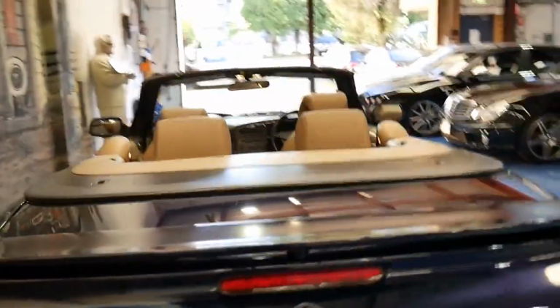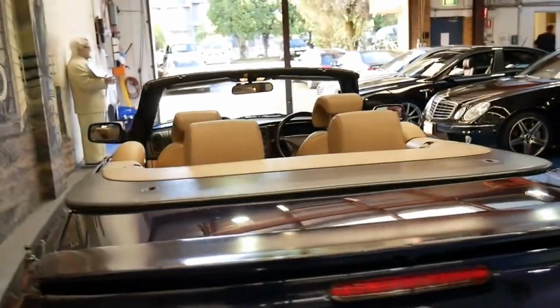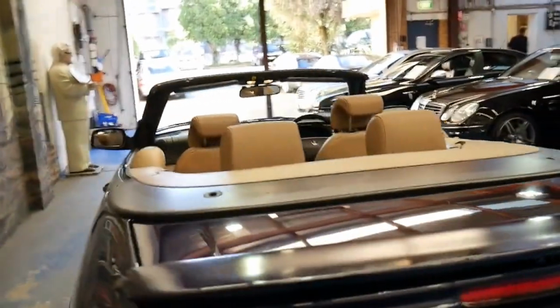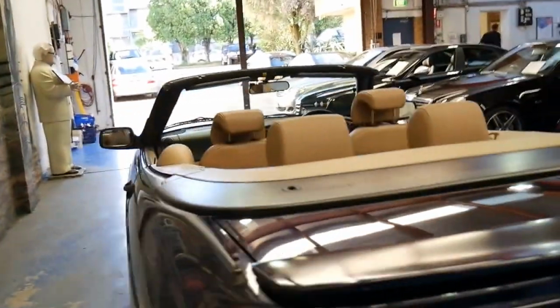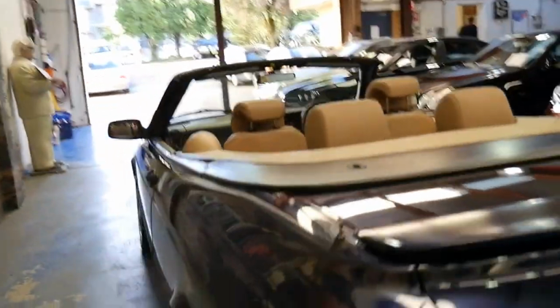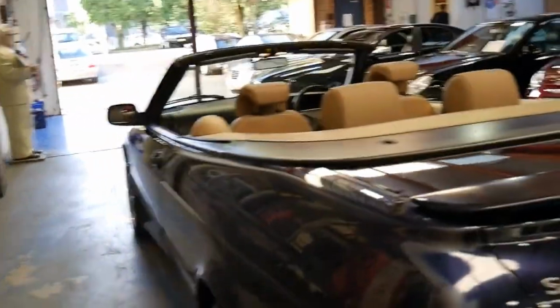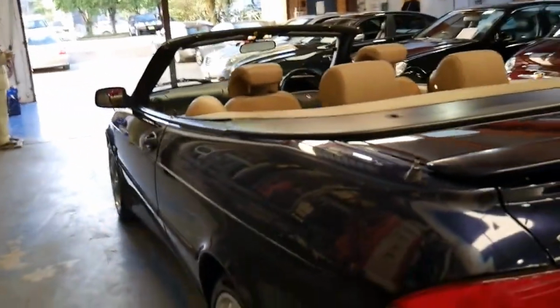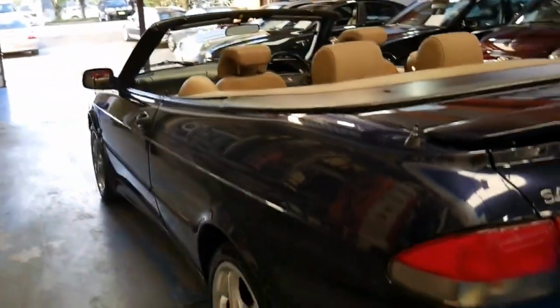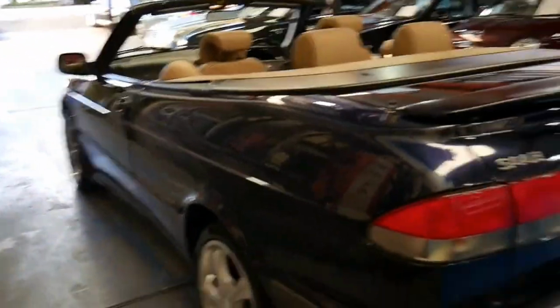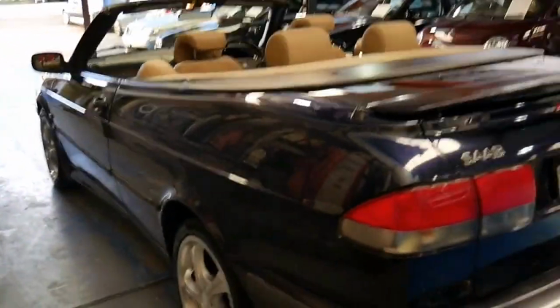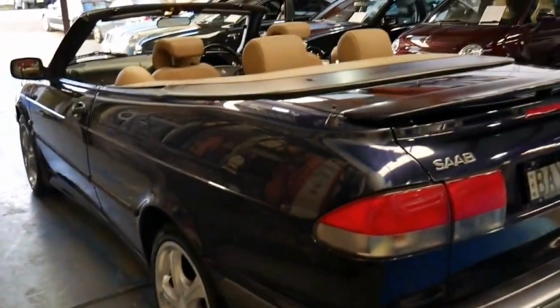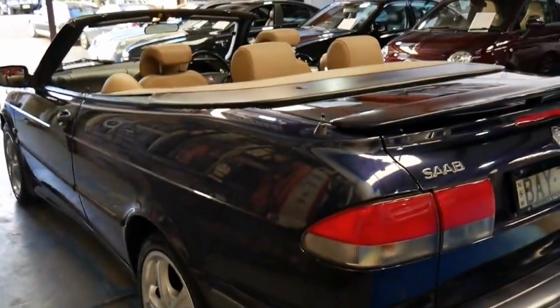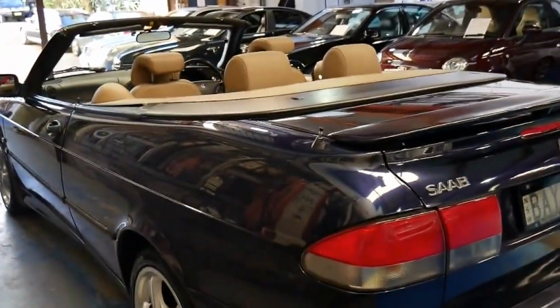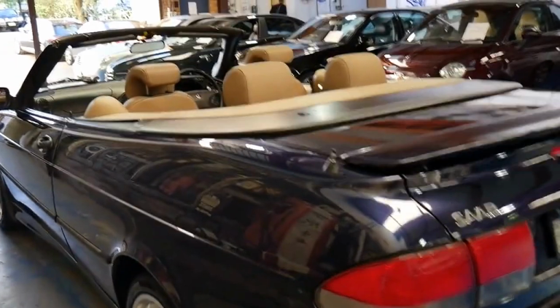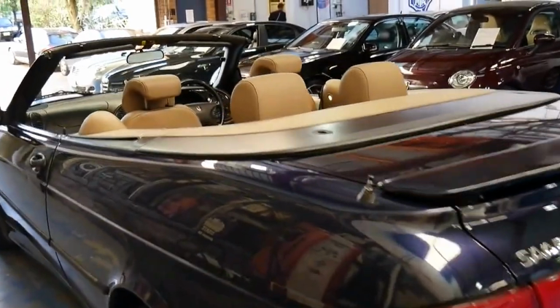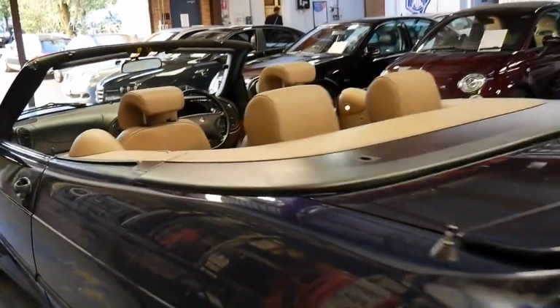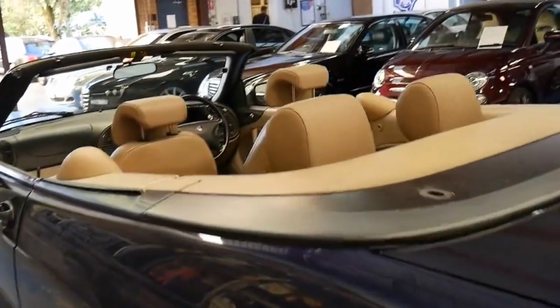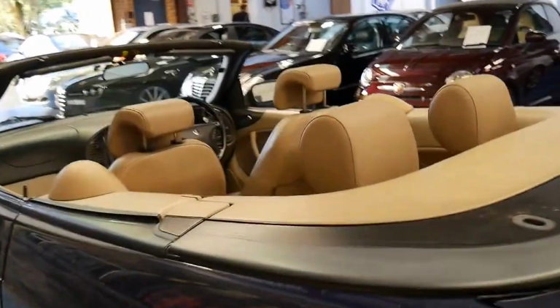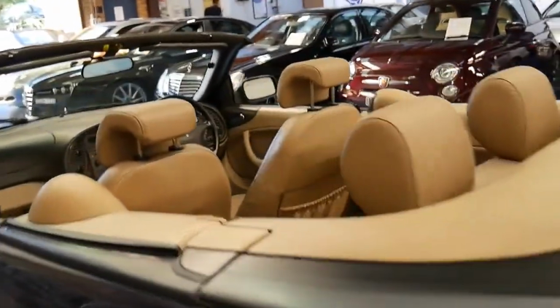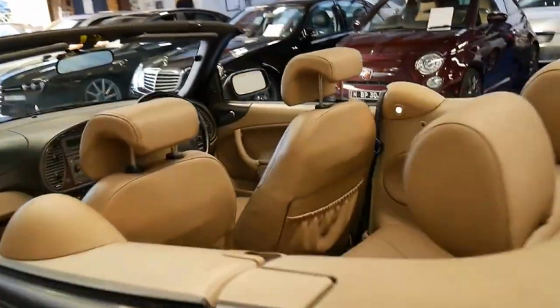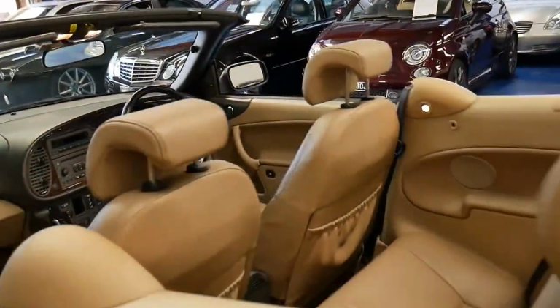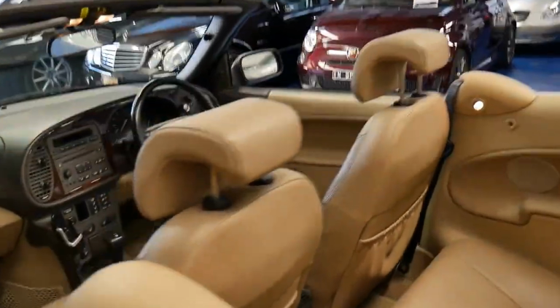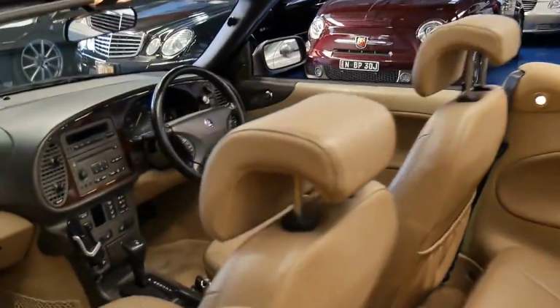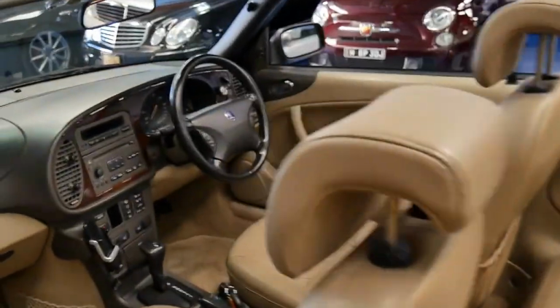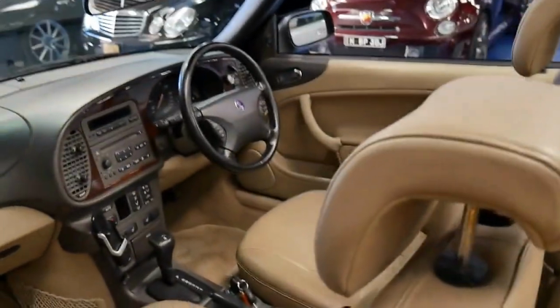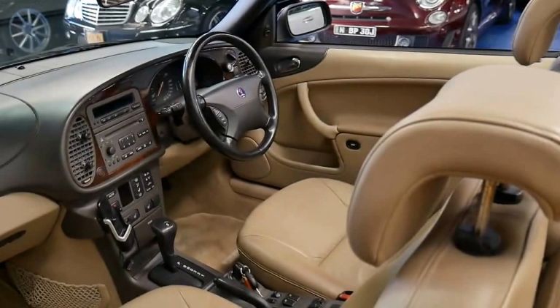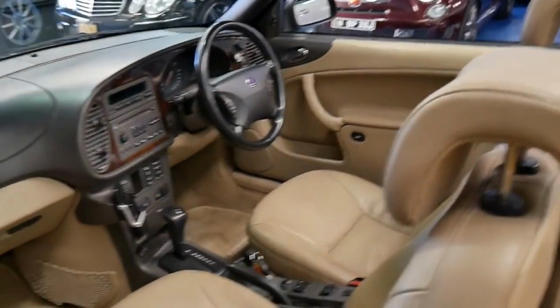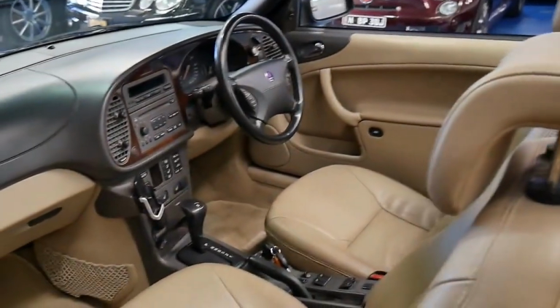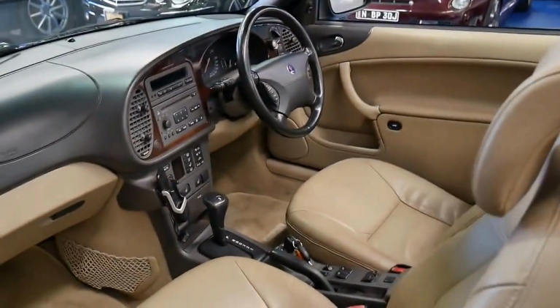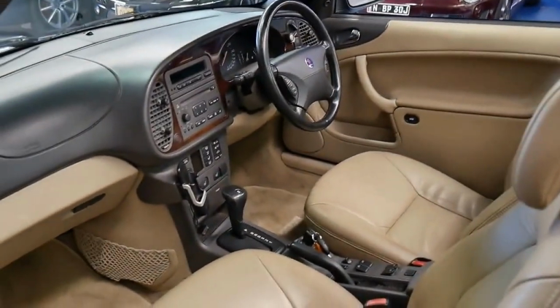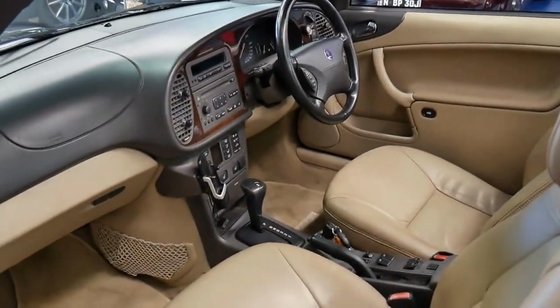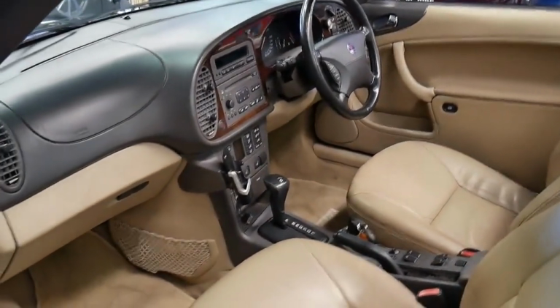With a car like this you just need to be servicing it every 10,000 kilometres. You don't have to take it to a Saab dealer — there are lots of specialists and European specialists who can look after cars like this.